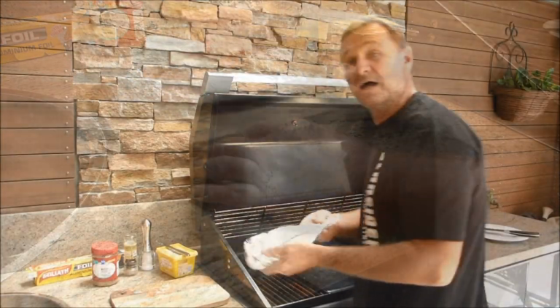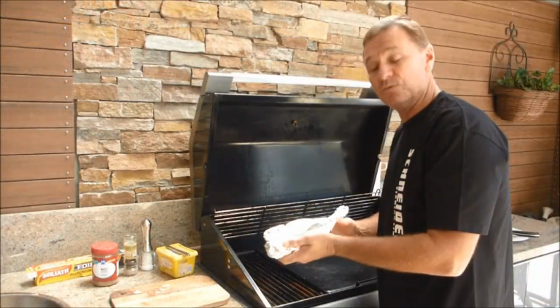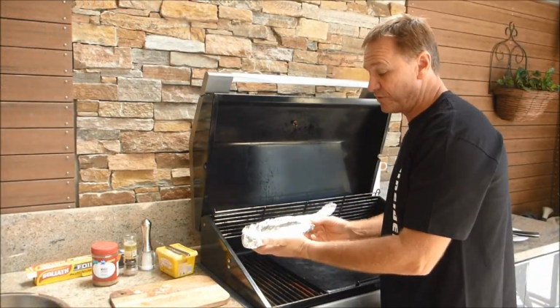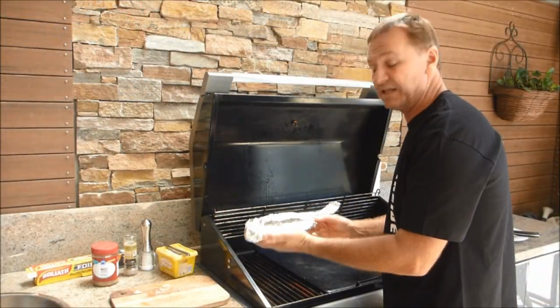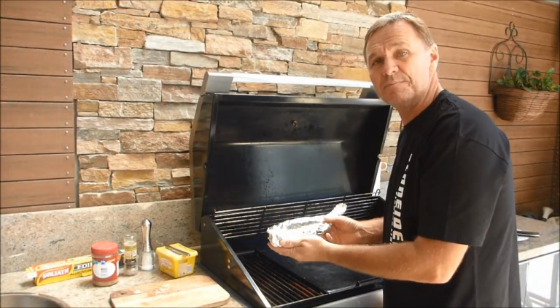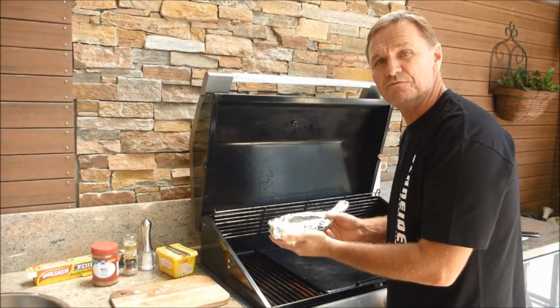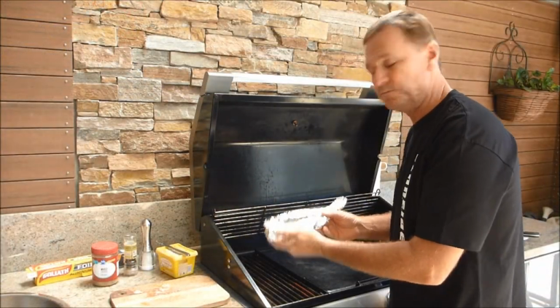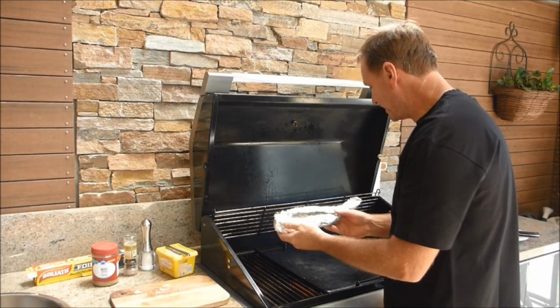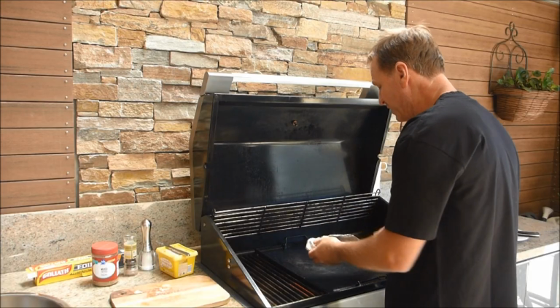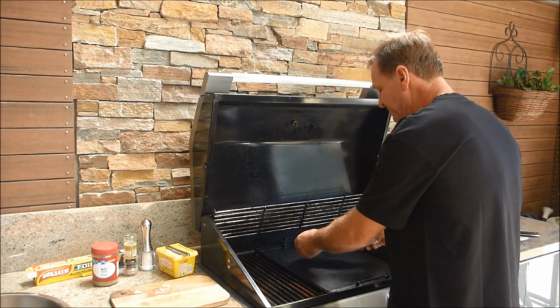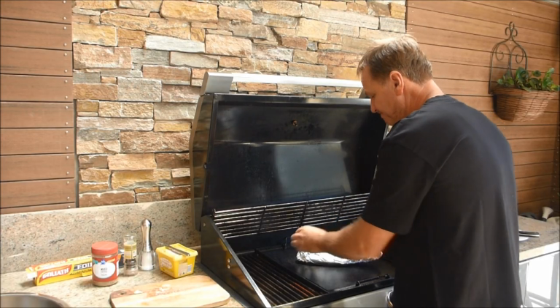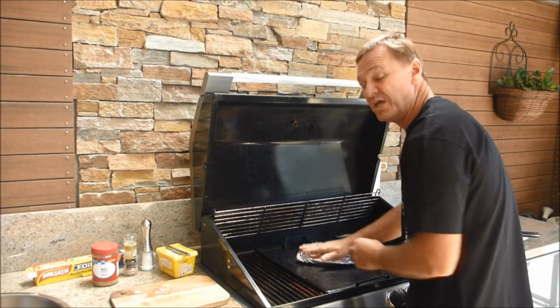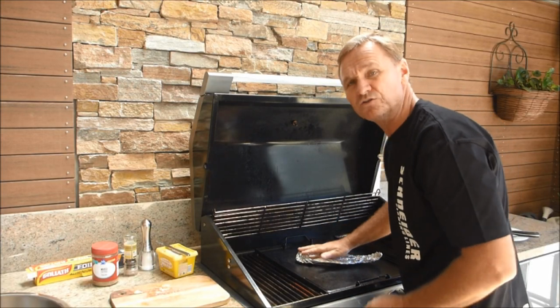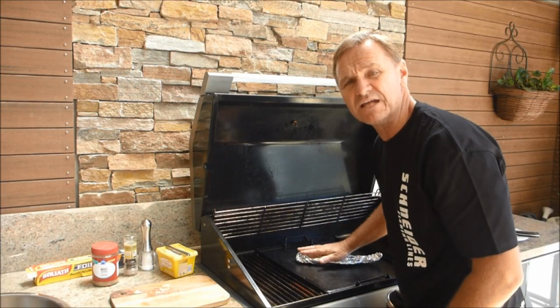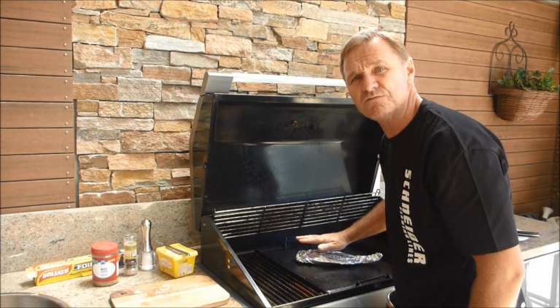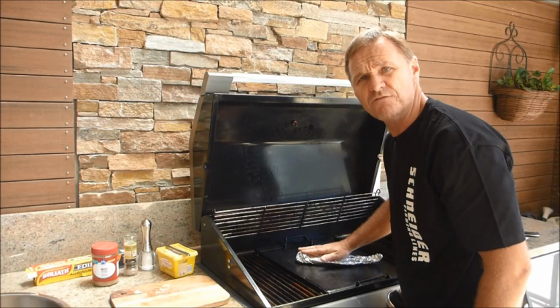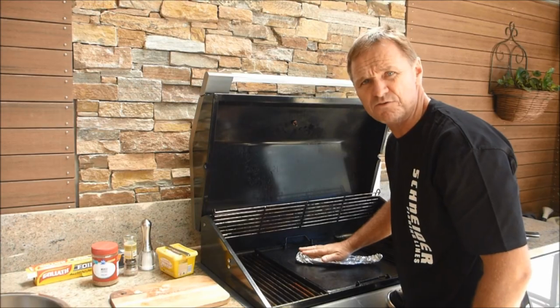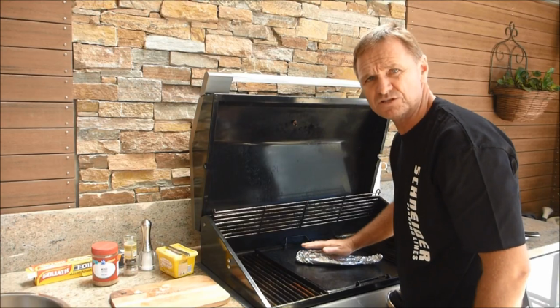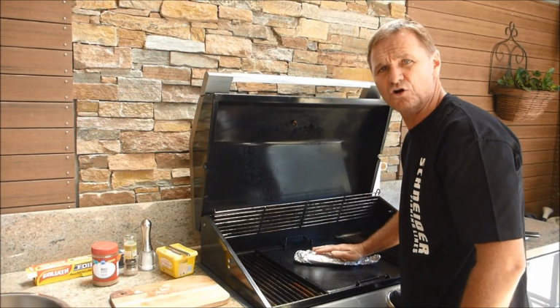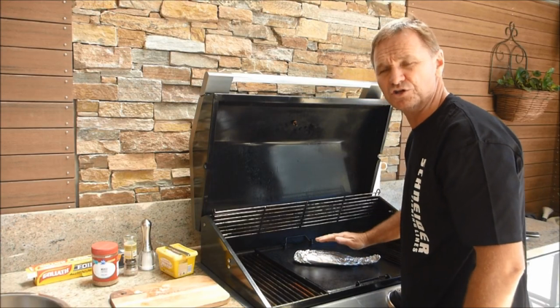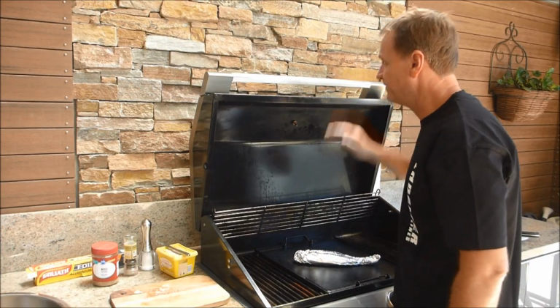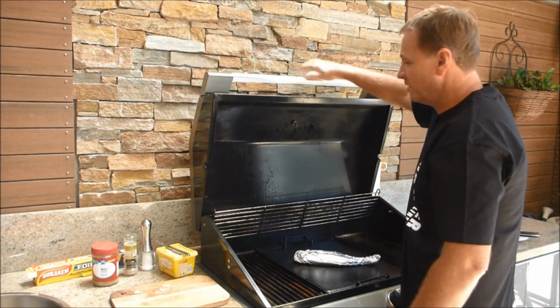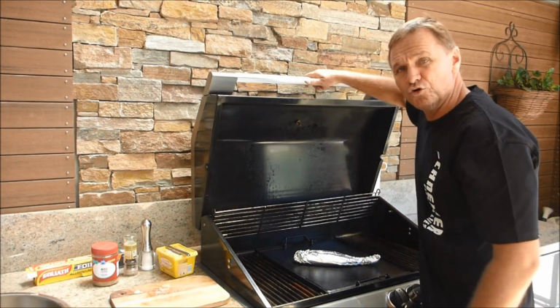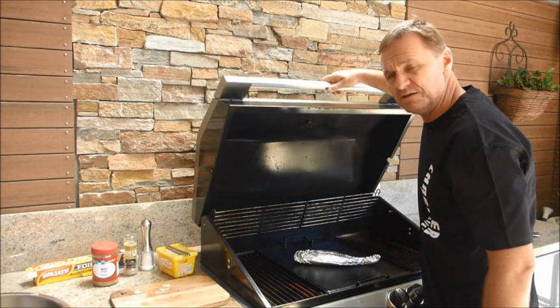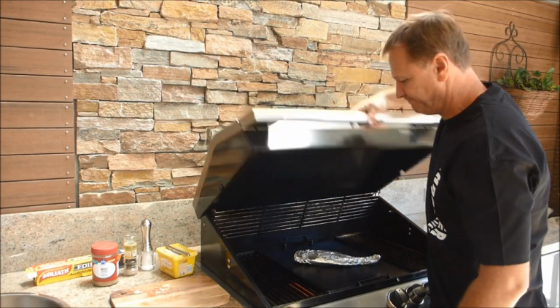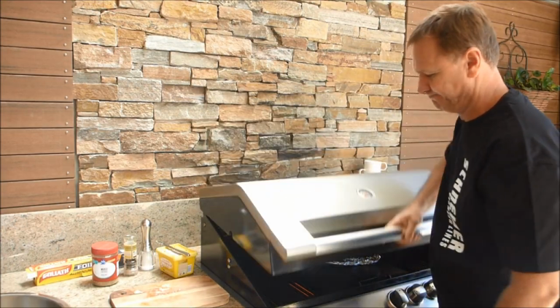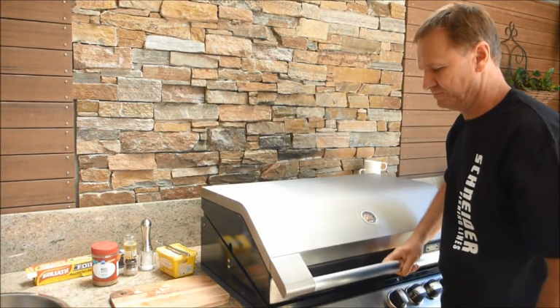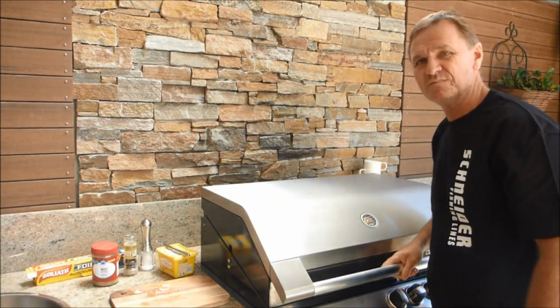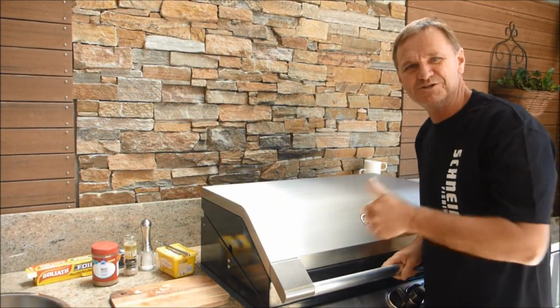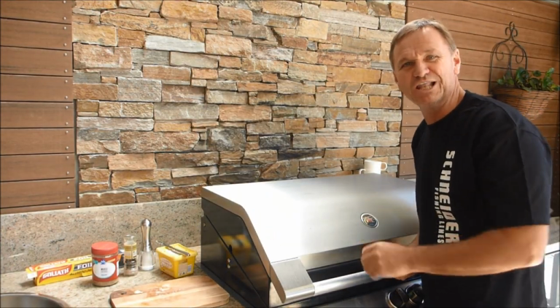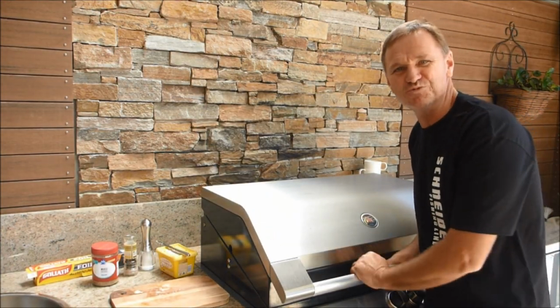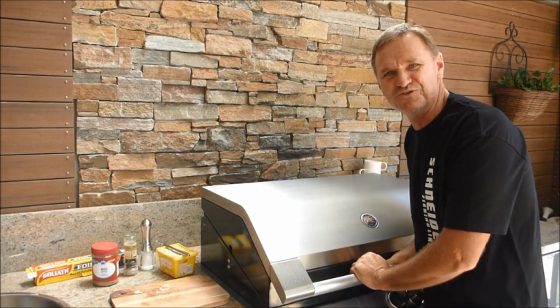We've got our trevally wrapped up in foil, ready to go on the barbie. It'll take about five to seven minutes on each side. Pull the hood down and lunch will be served.